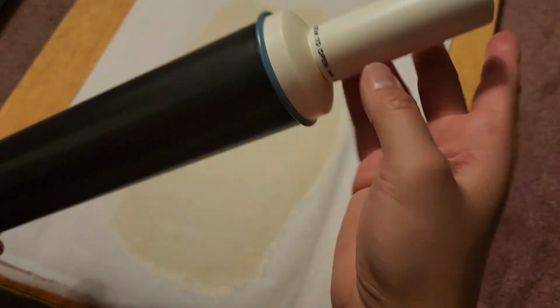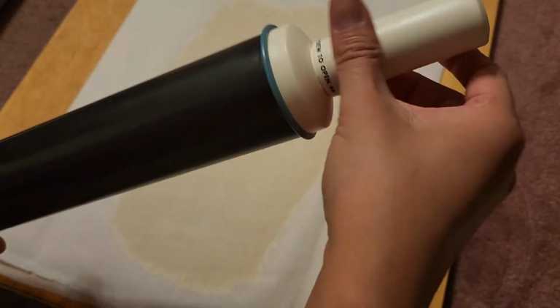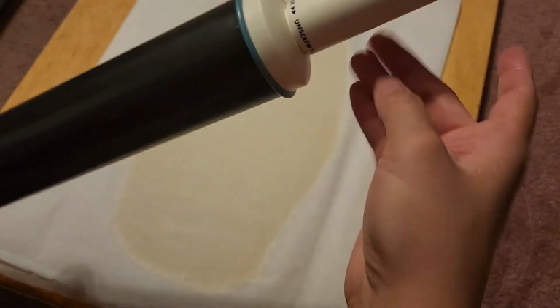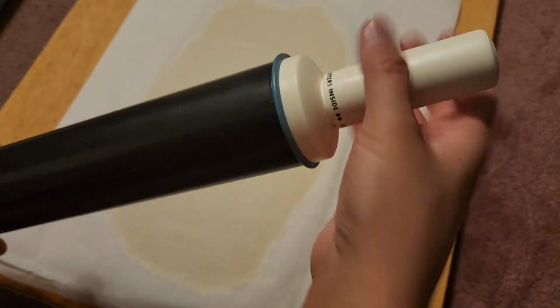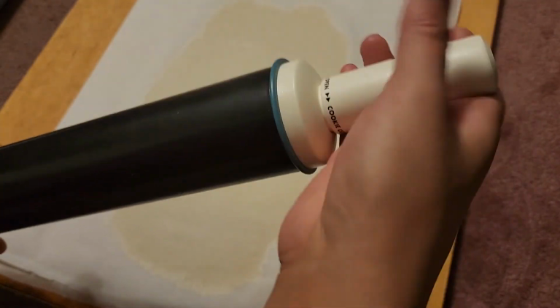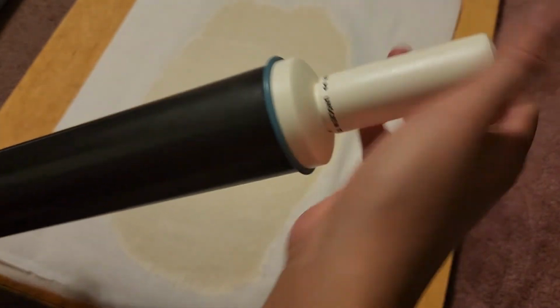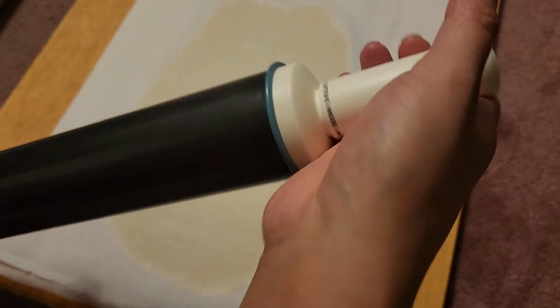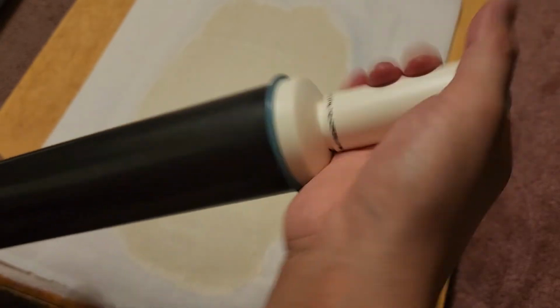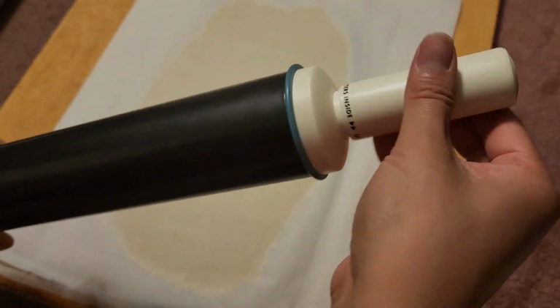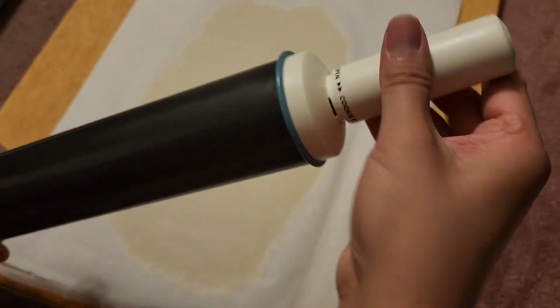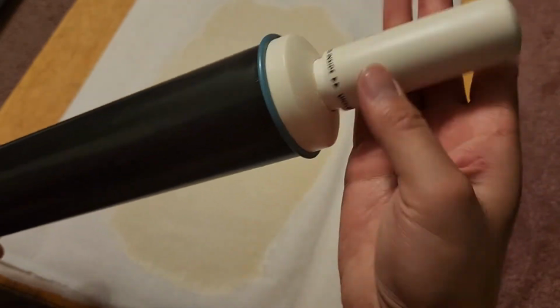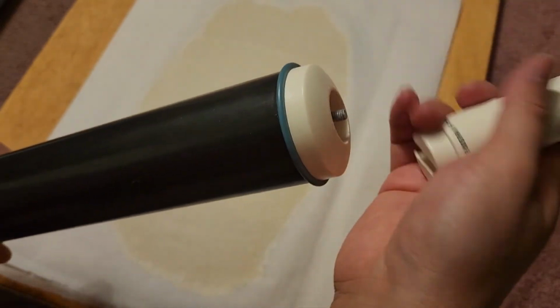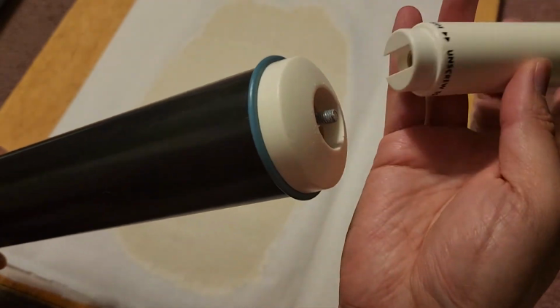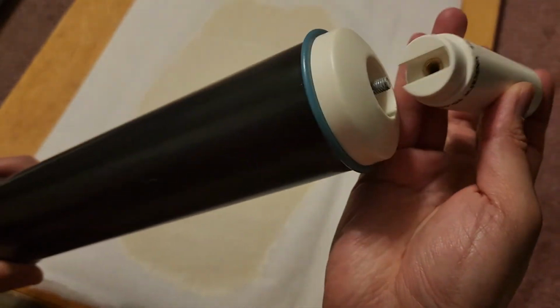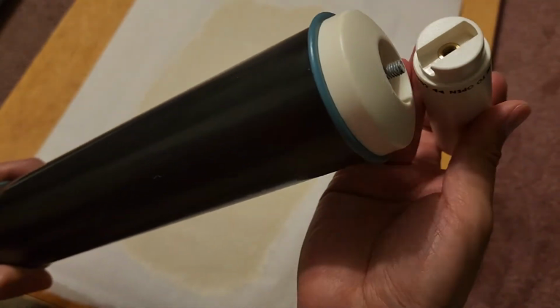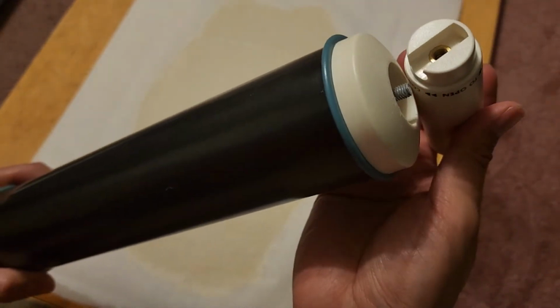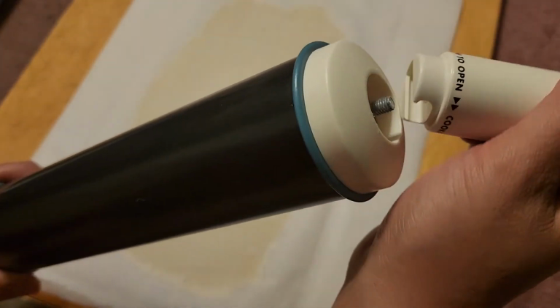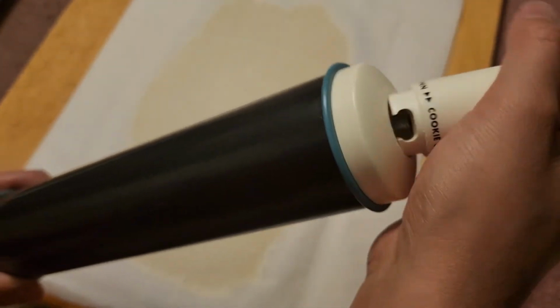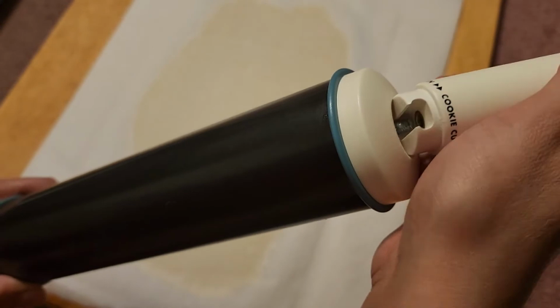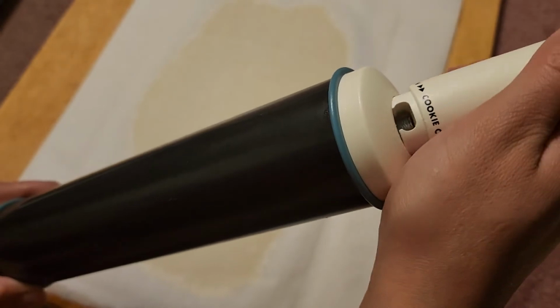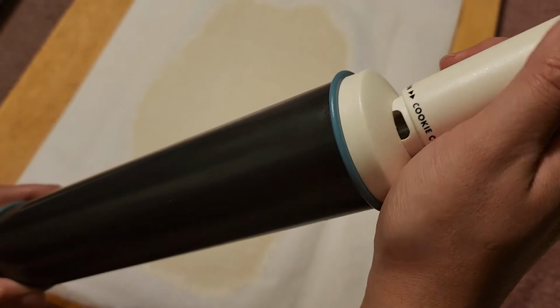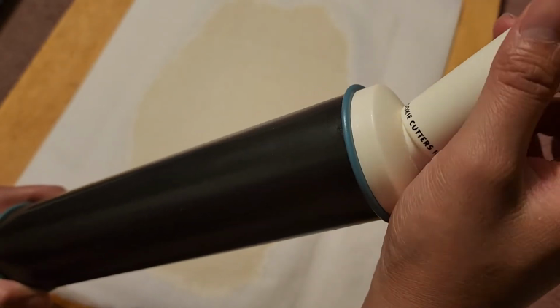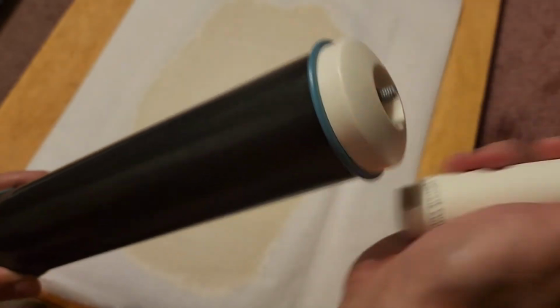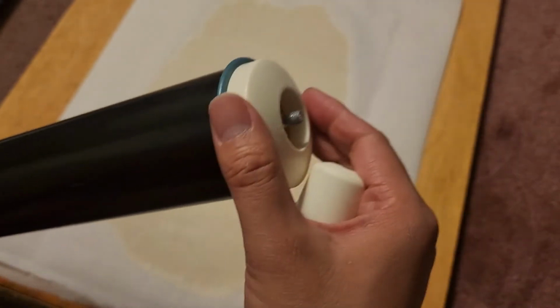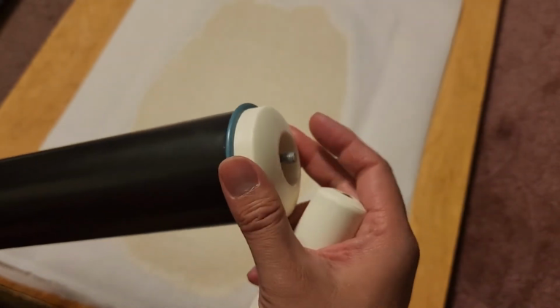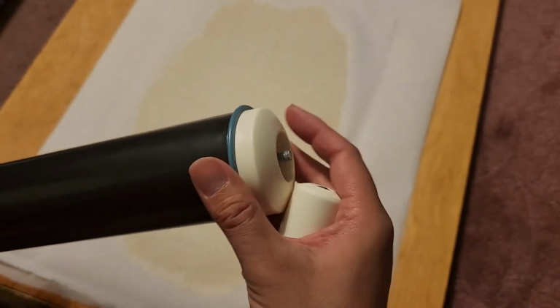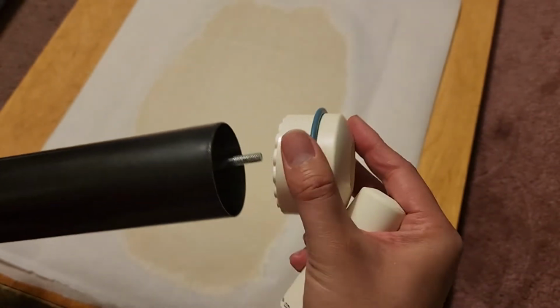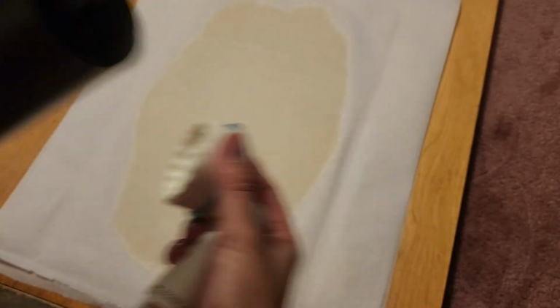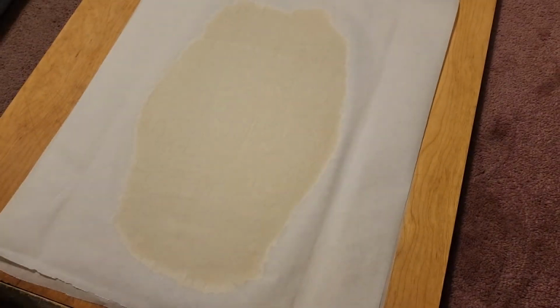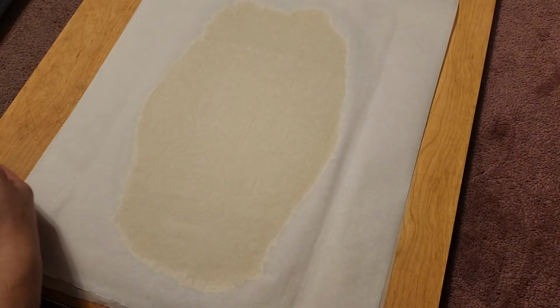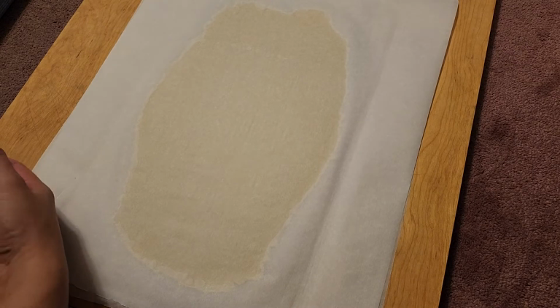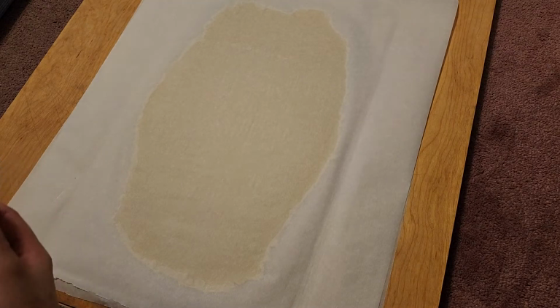So this handle unscrews here. I thought originally that this hole was to make it easier to see and line up to screw it on, but what that hole actually is for — let me show you.